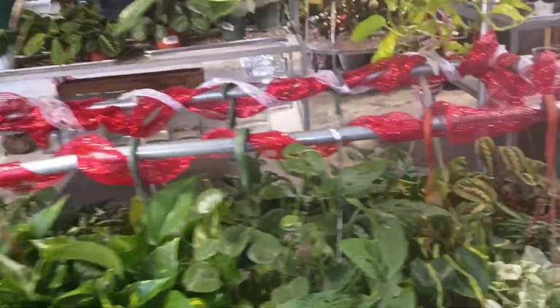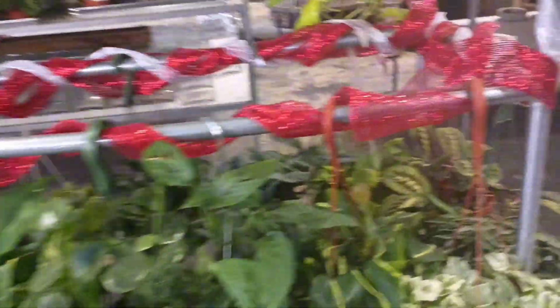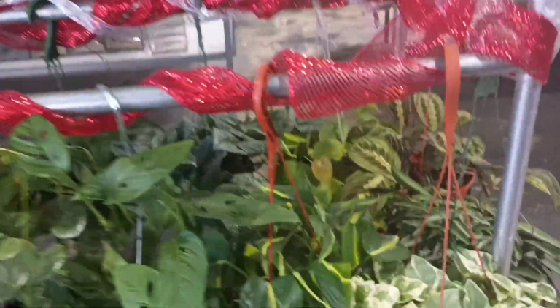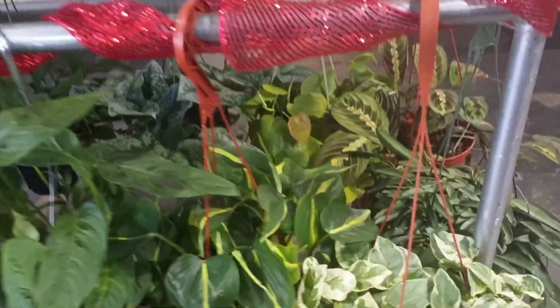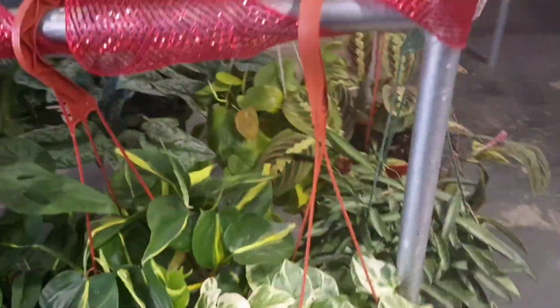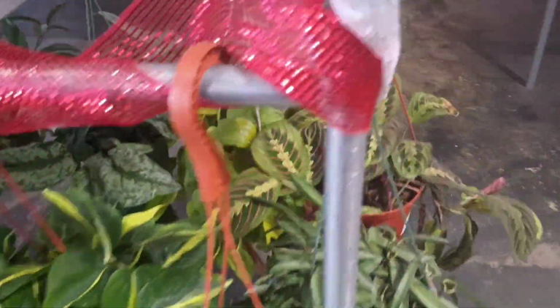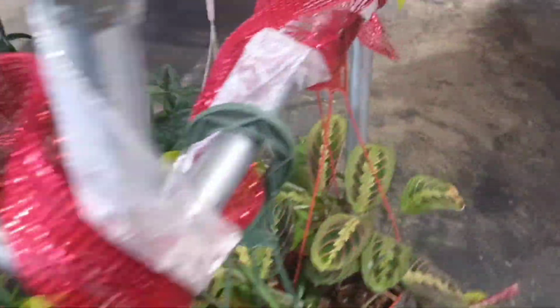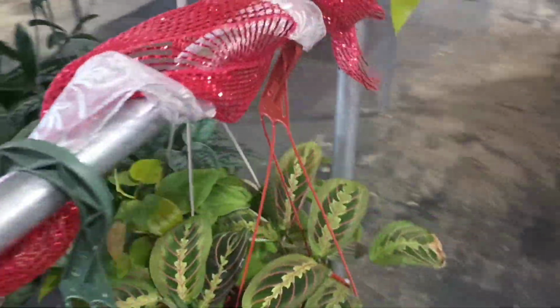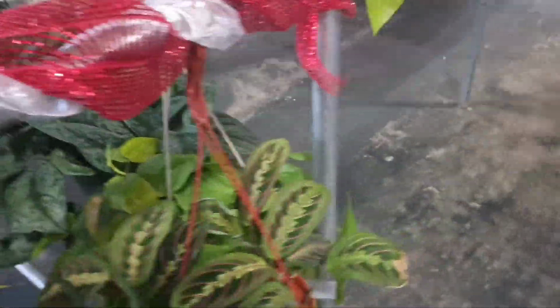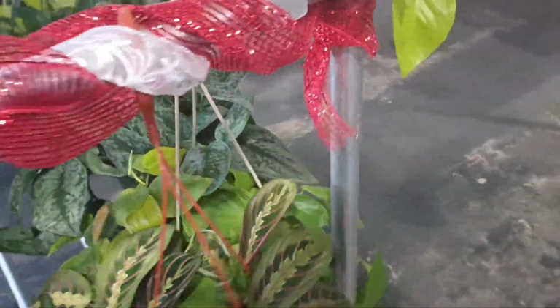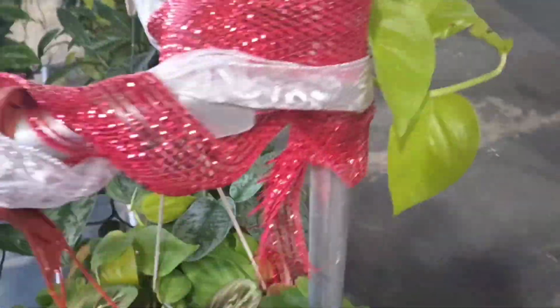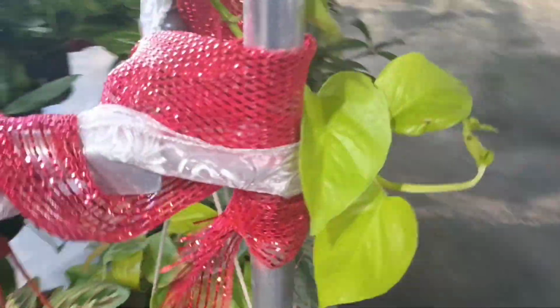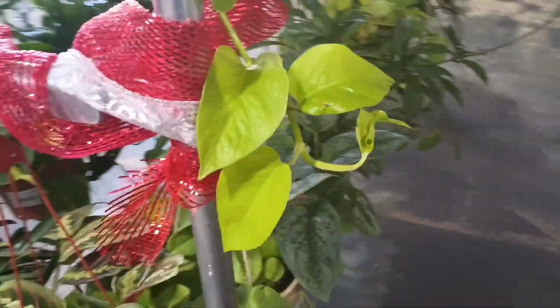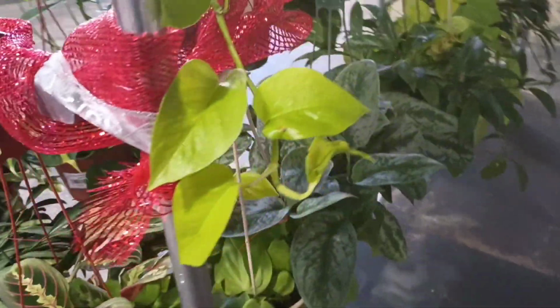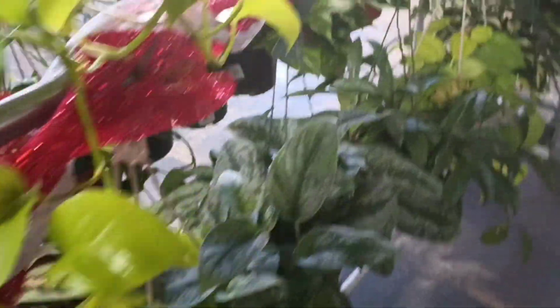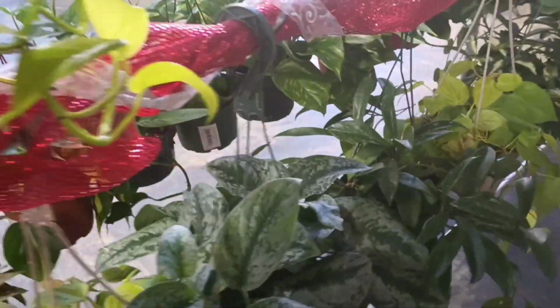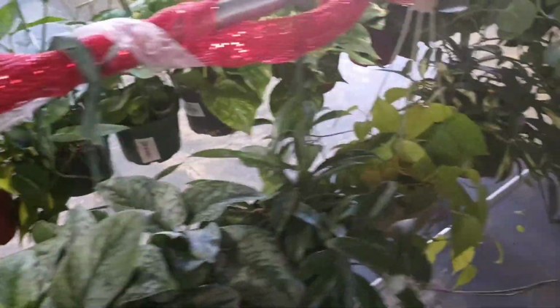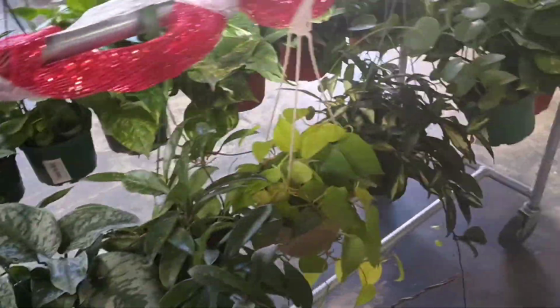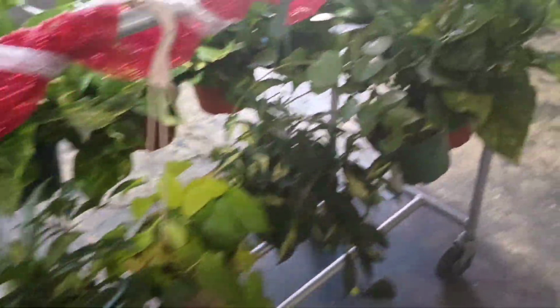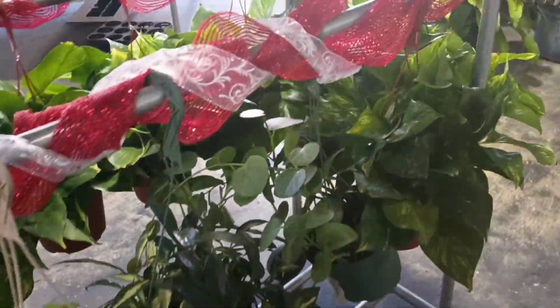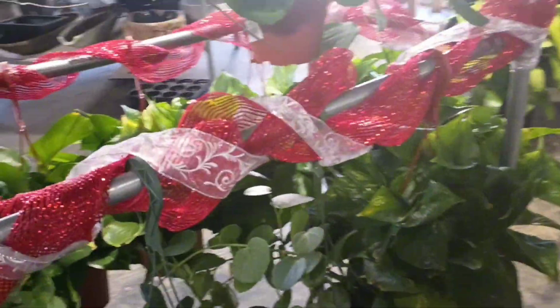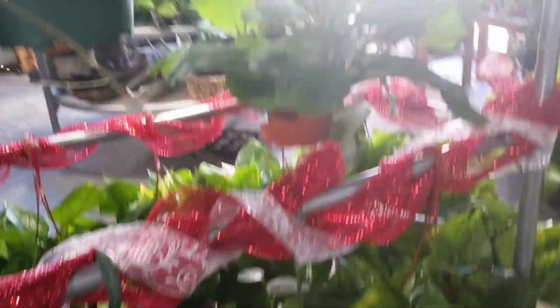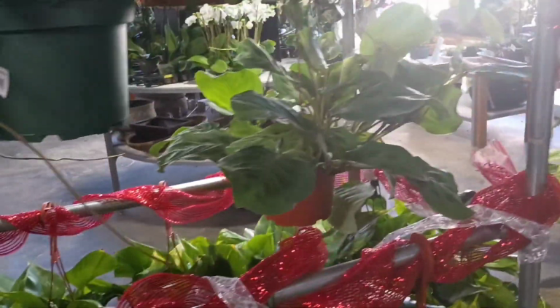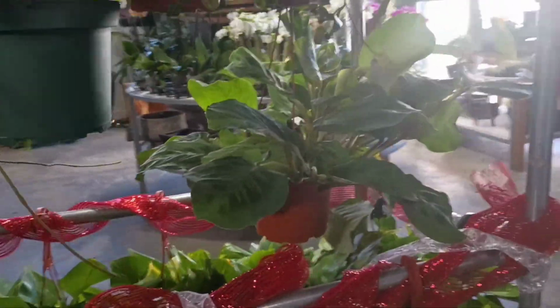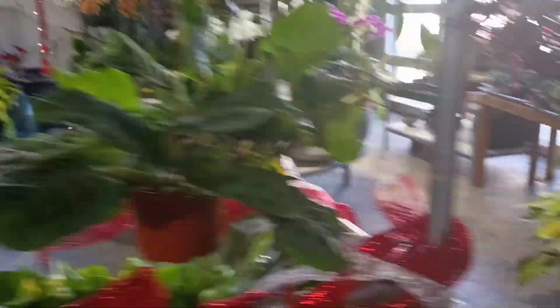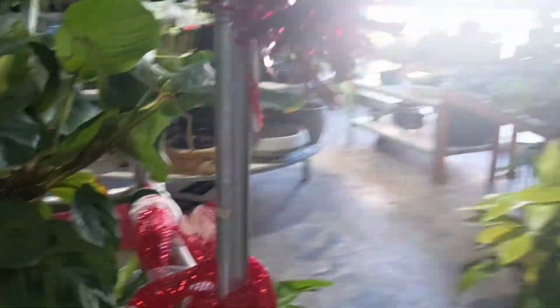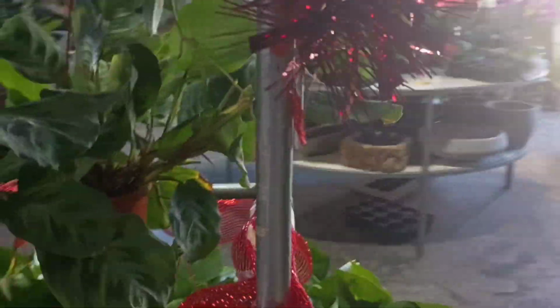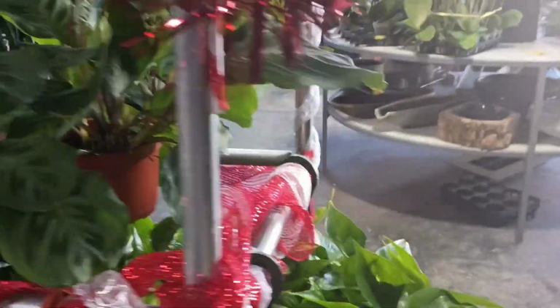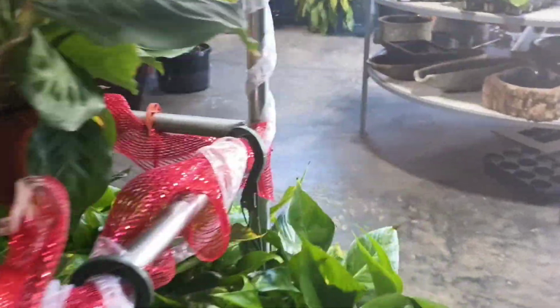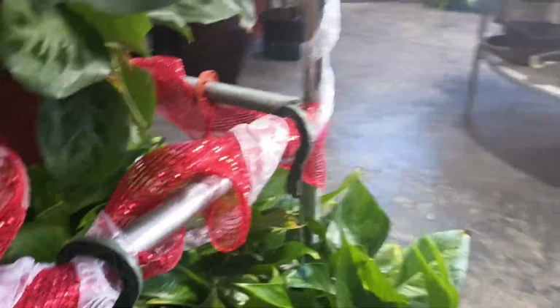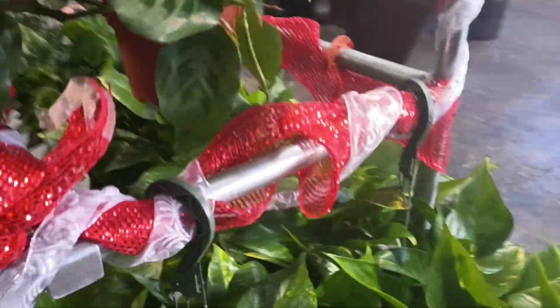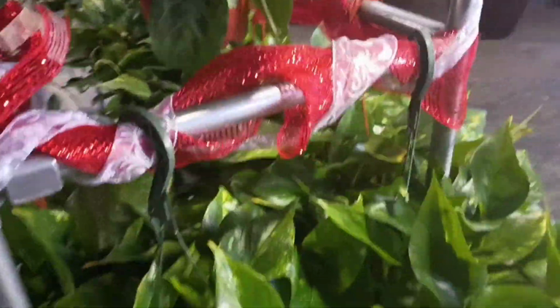The plants were a little pricier for what they were, so that's also part of the reason I didn't get any. But I do want to get some at some point because it's a local business and it's good to support local businesses. They did have really good-looking plants though.